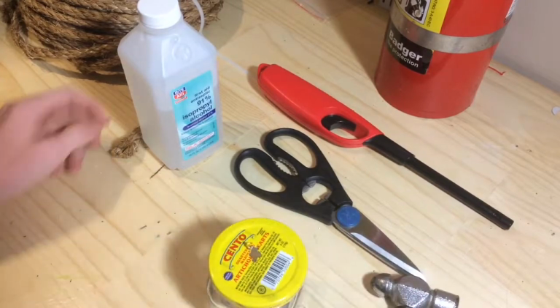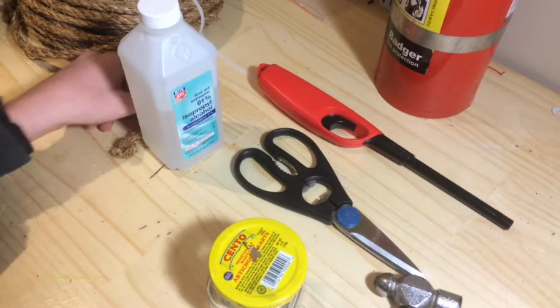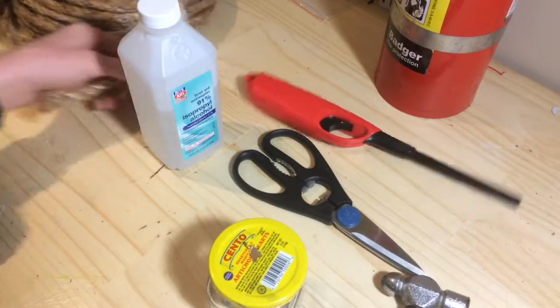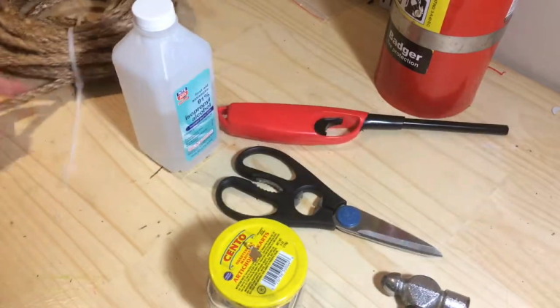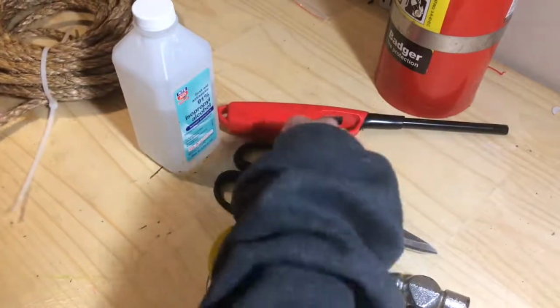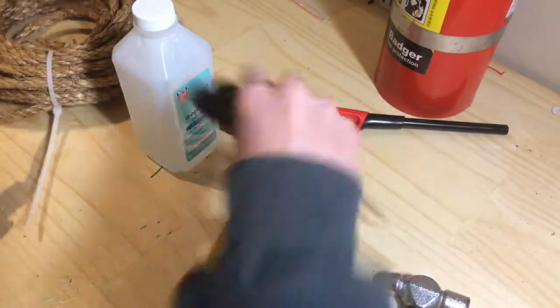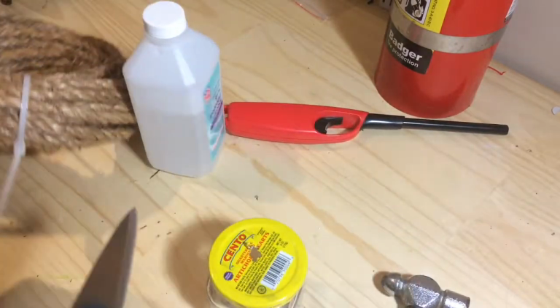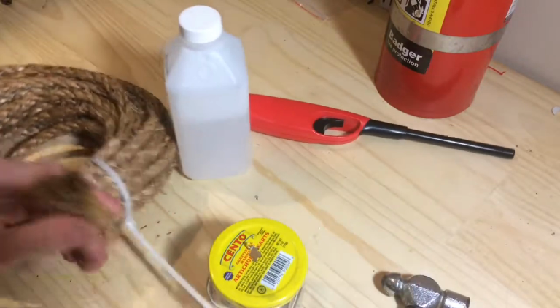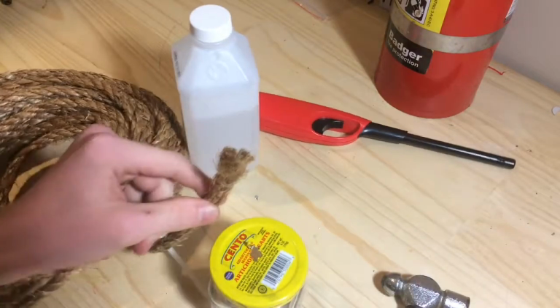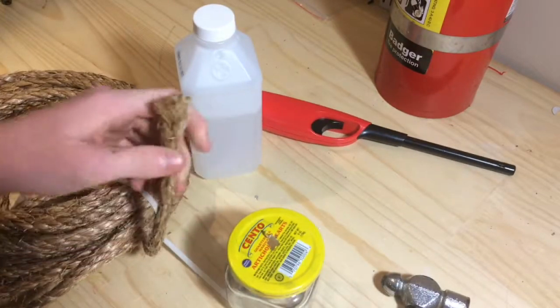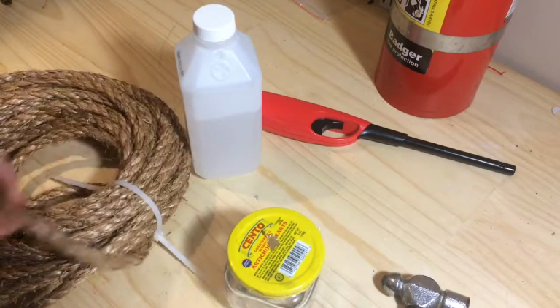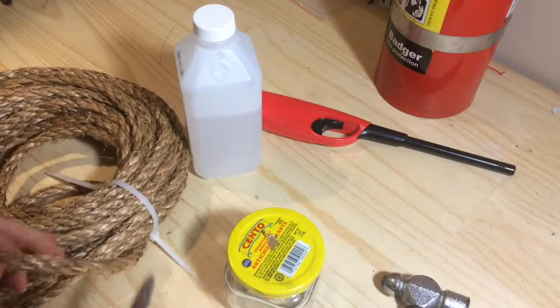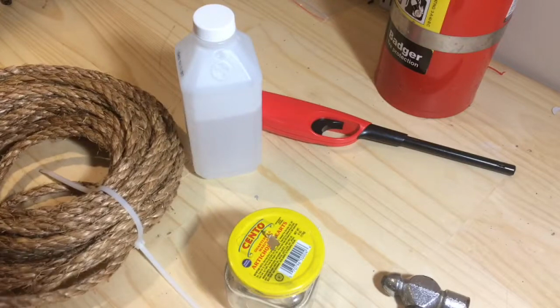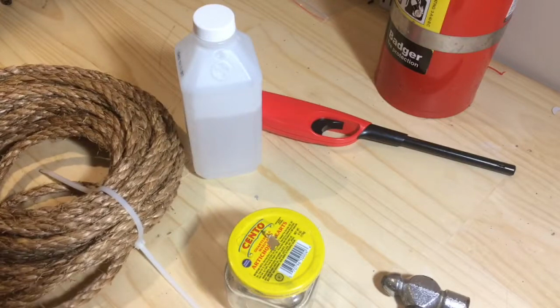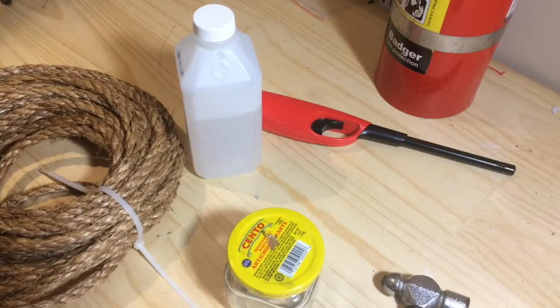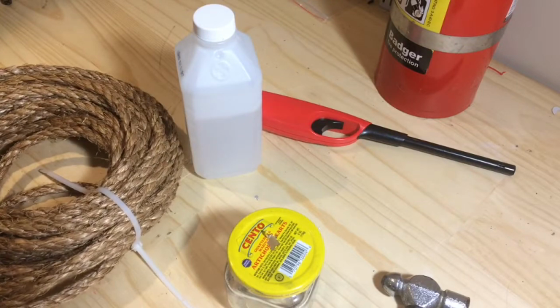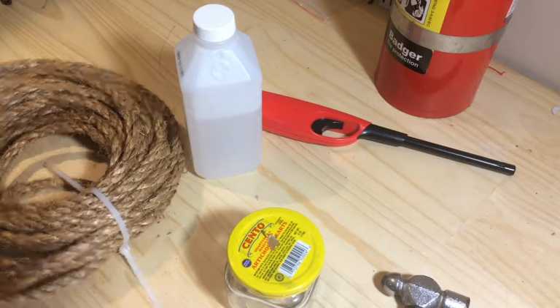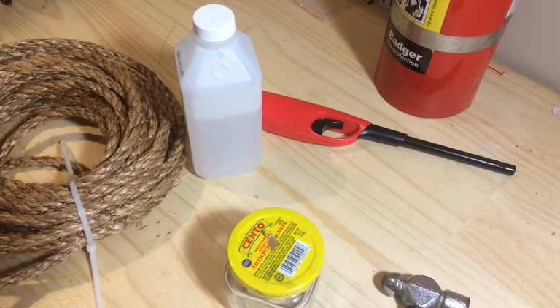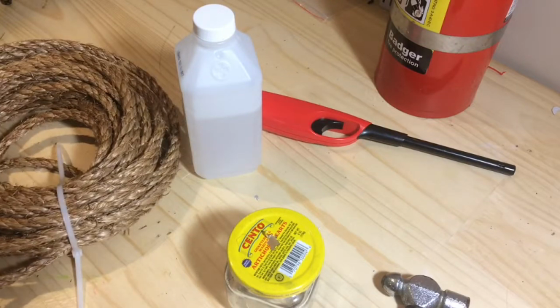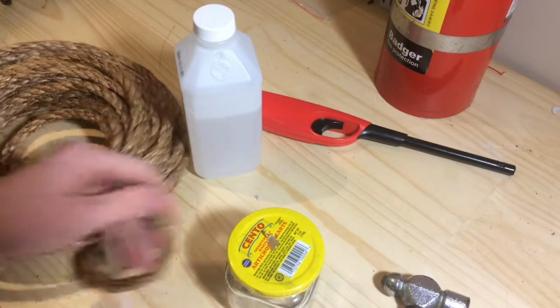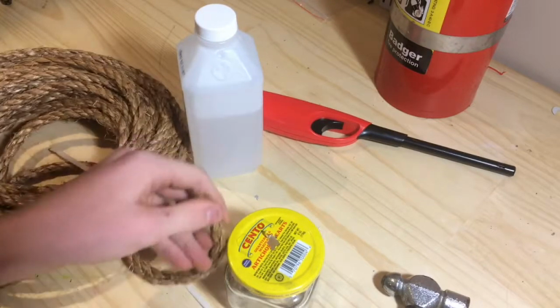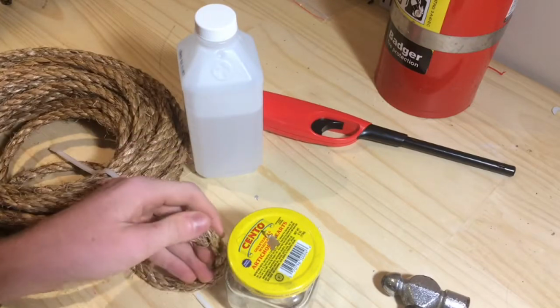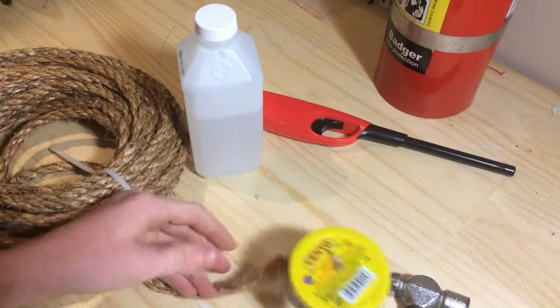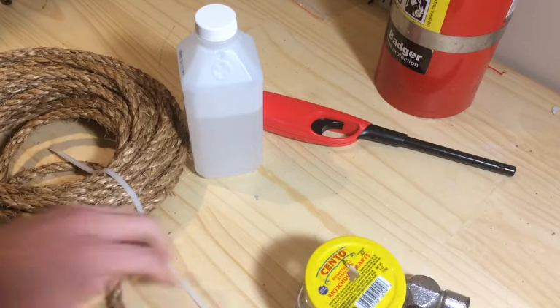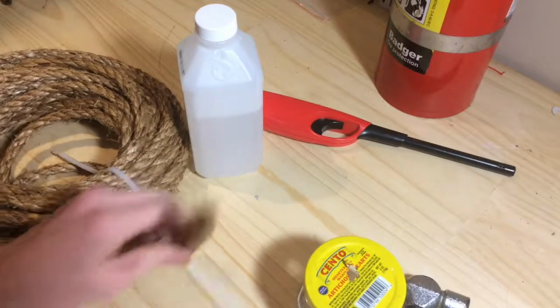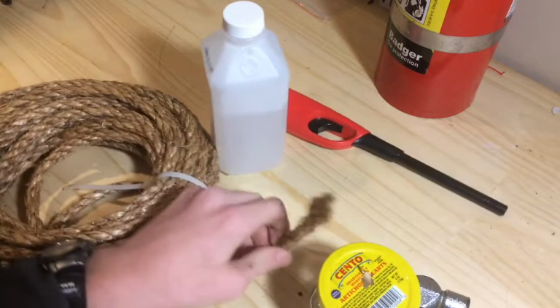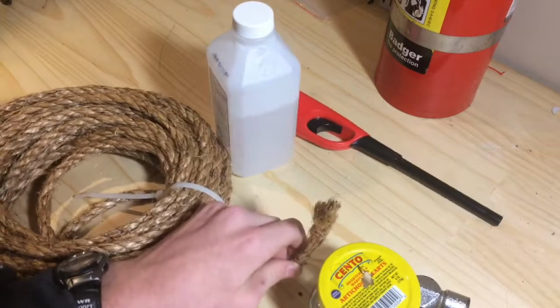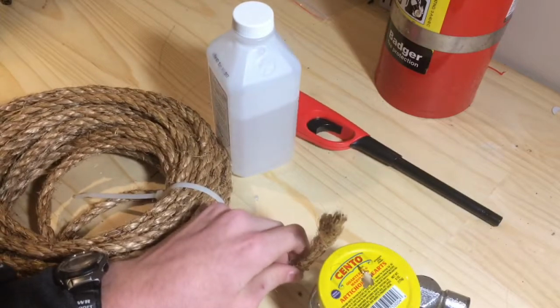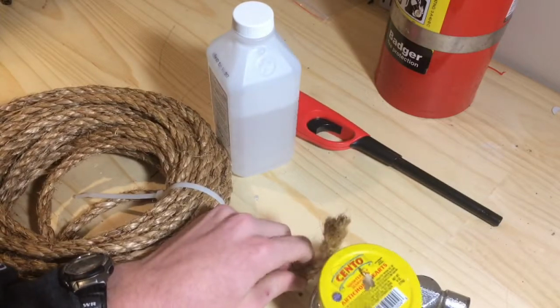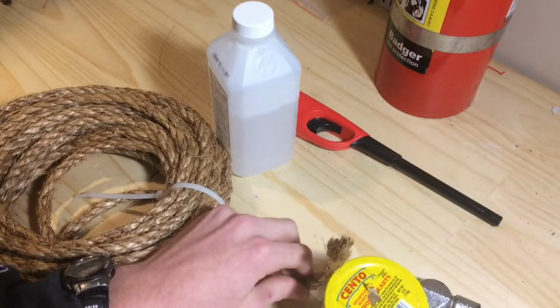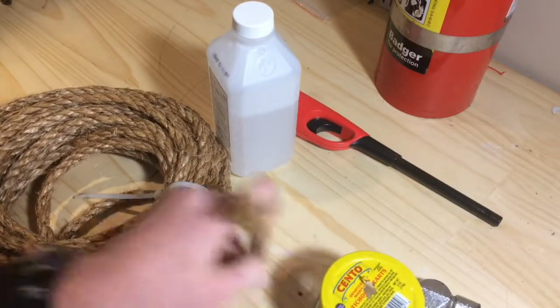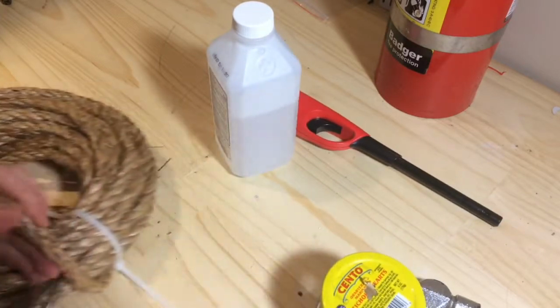So now what you want to do is get a nice piece of your rope — I'd say like maybe about two inches.